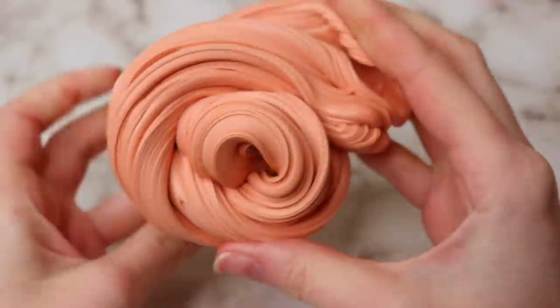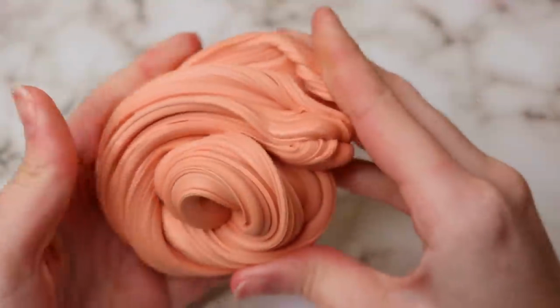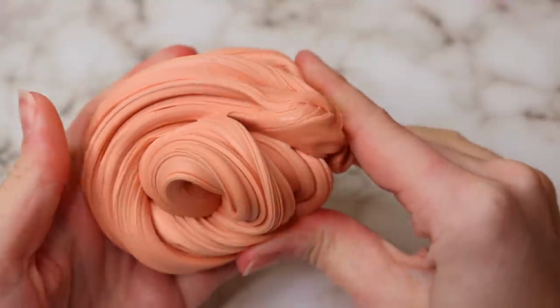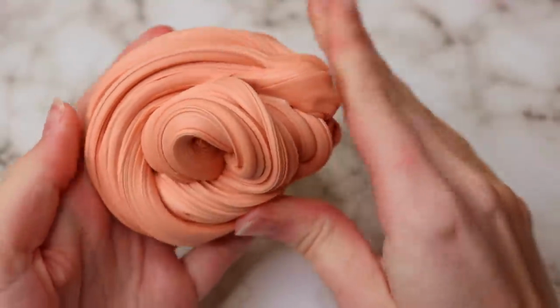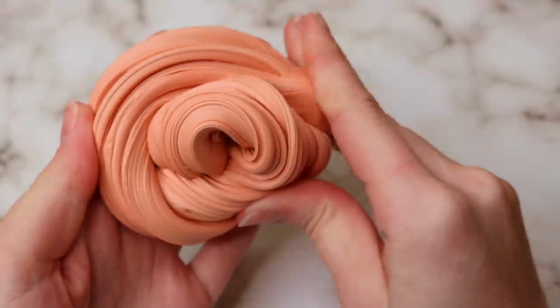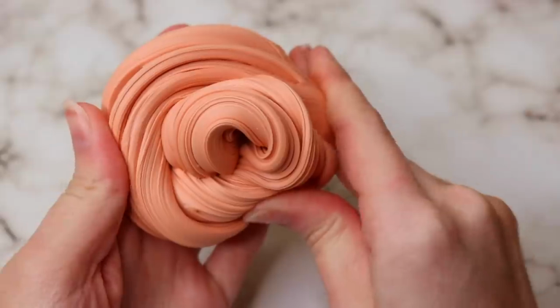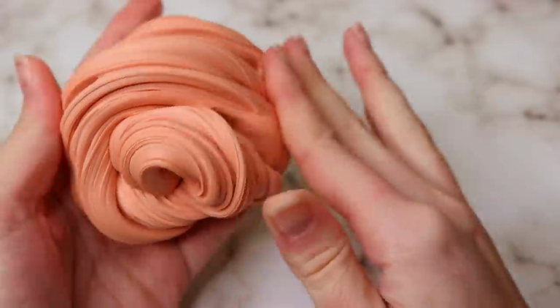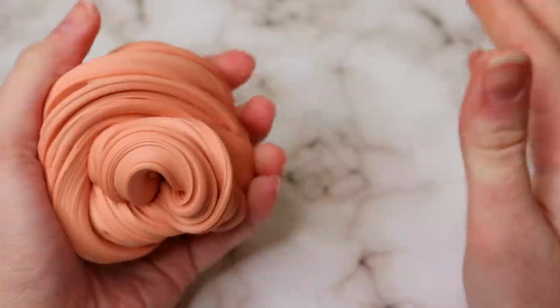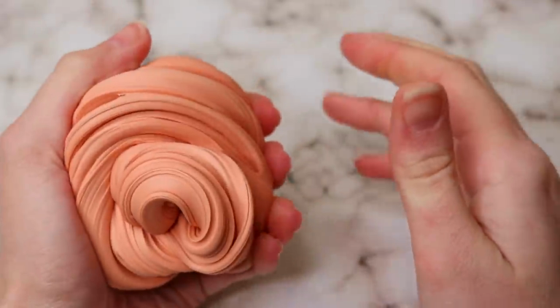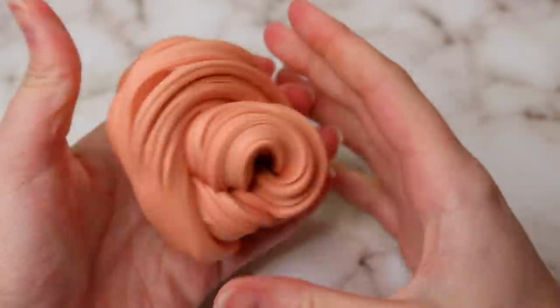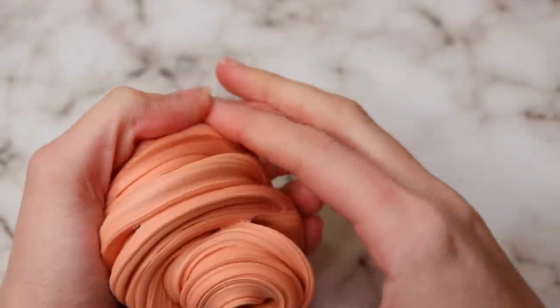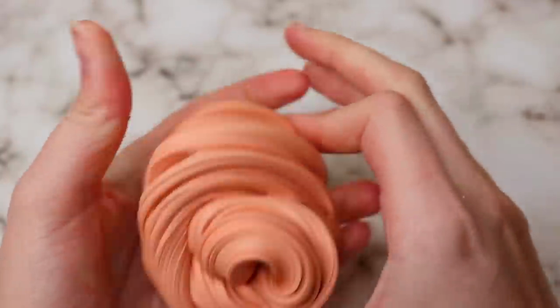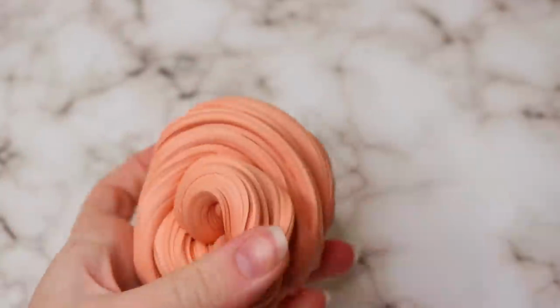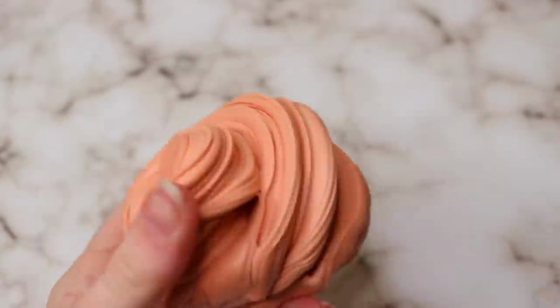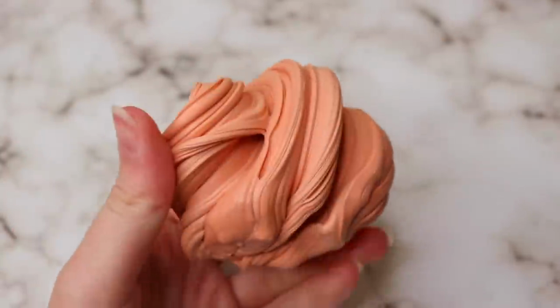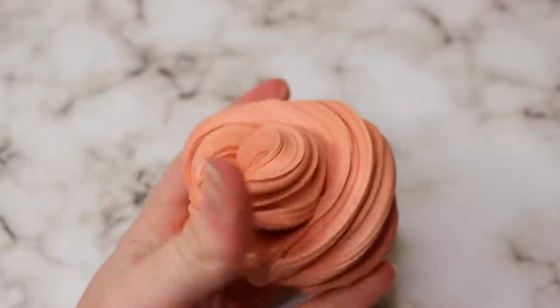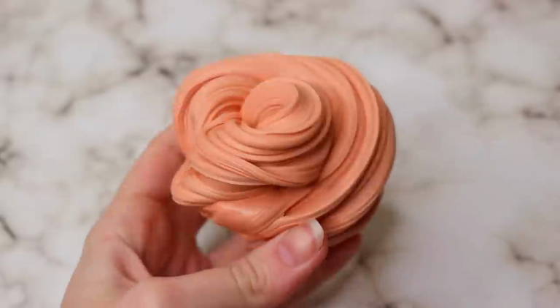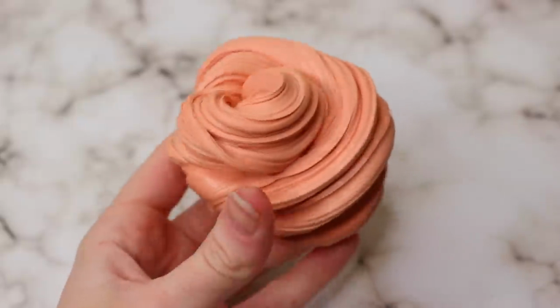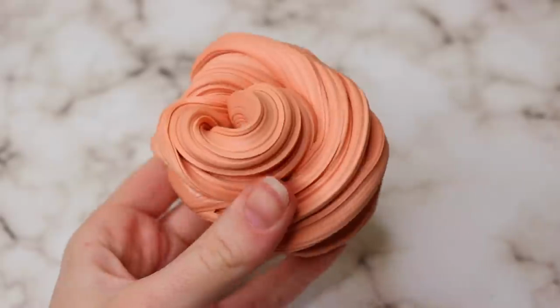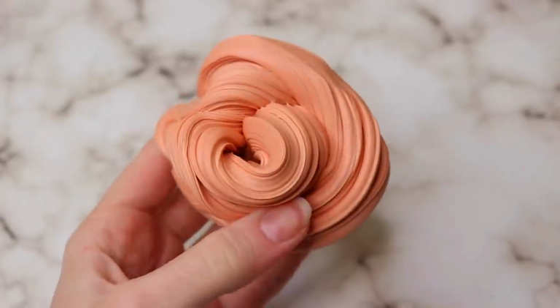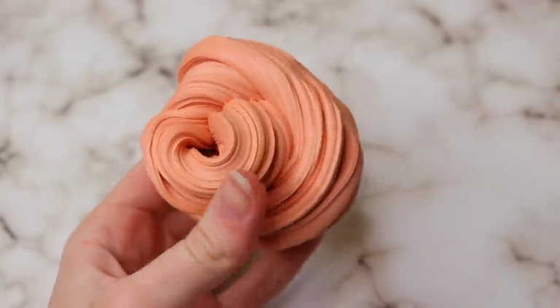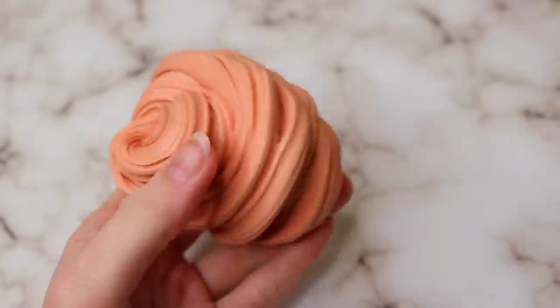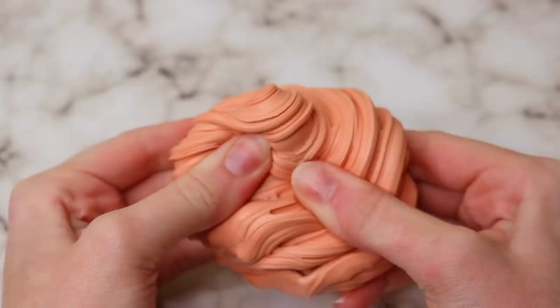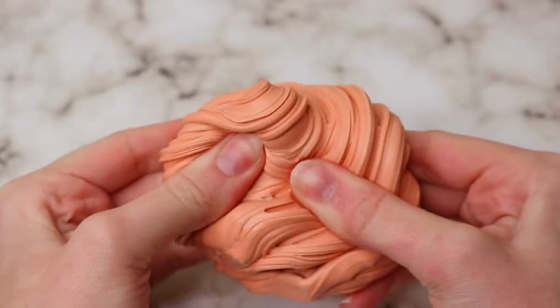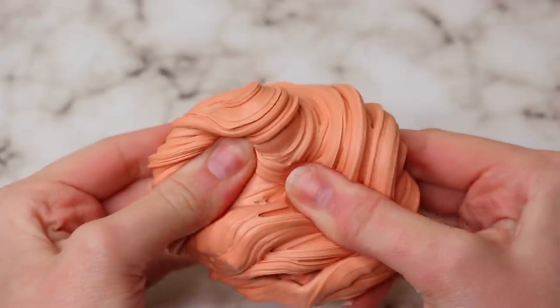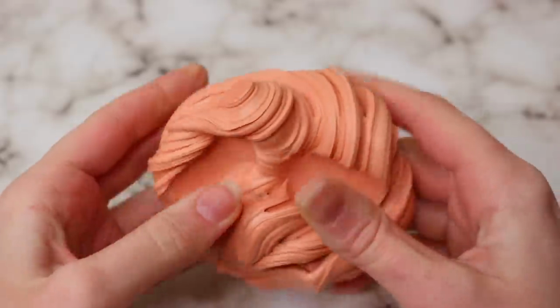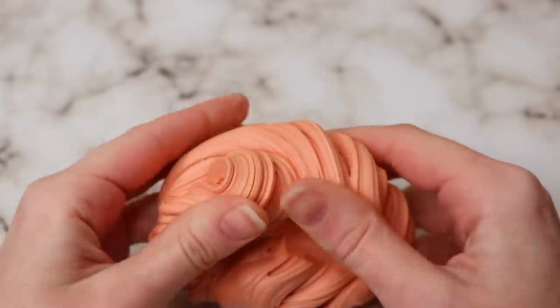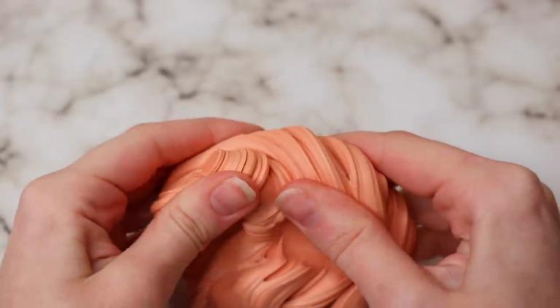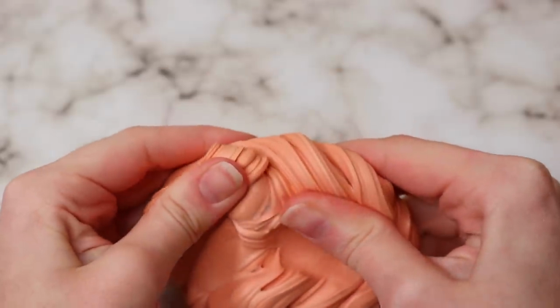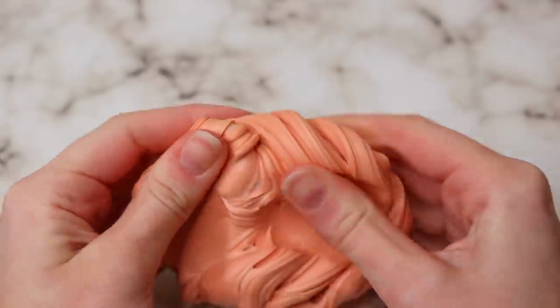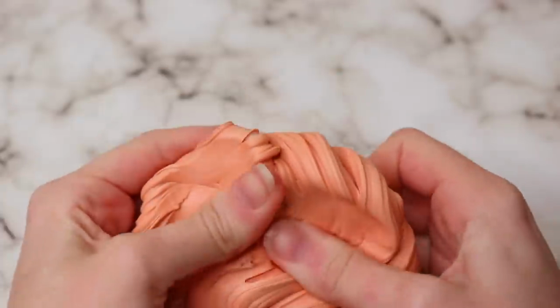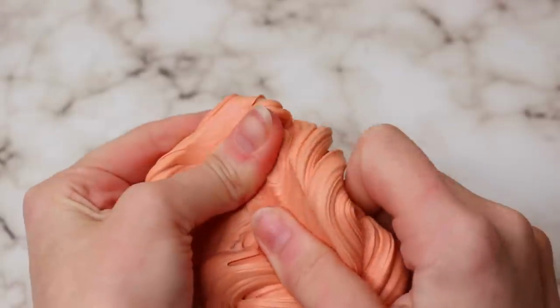I had a different recollection in my memory of what silly putty was. I didn't realize it was quite like this. I even tried playing with a smaller amount to see if that made a difference, but this one was kind of a fail — definitely not what I was expecting.